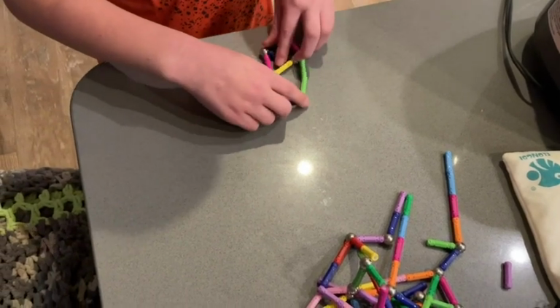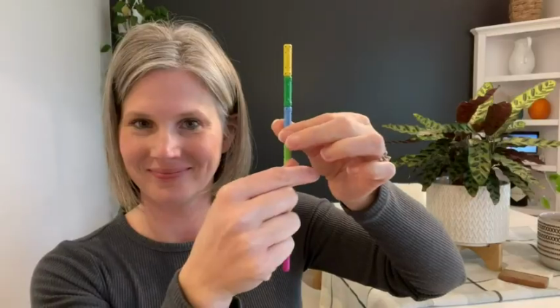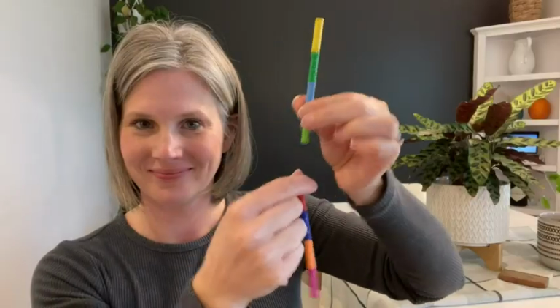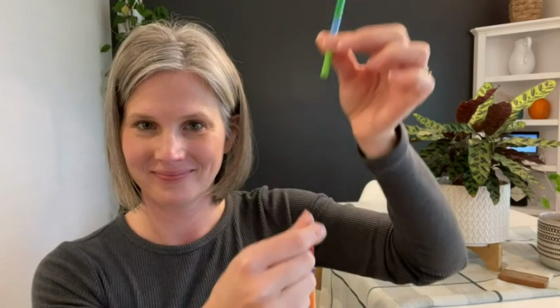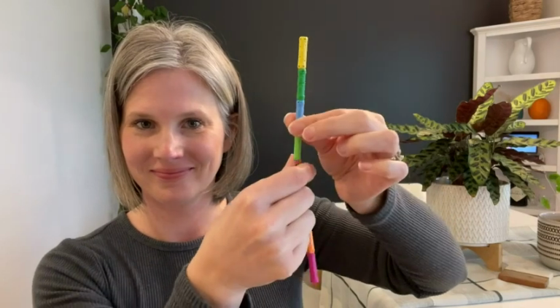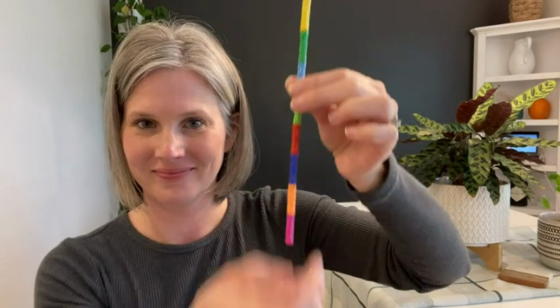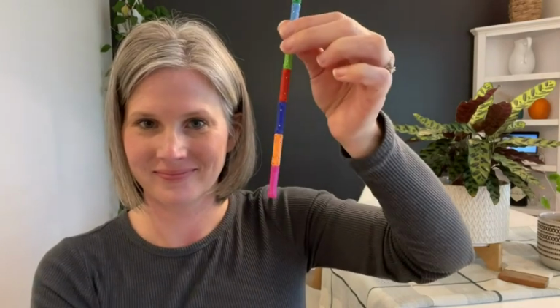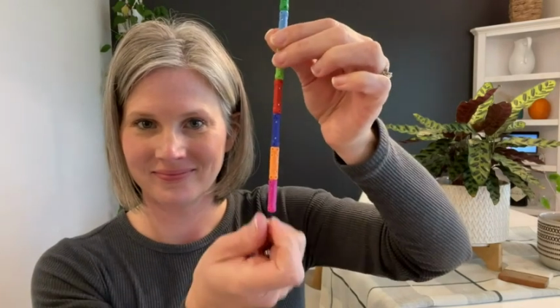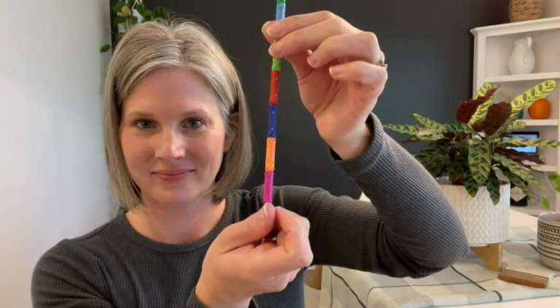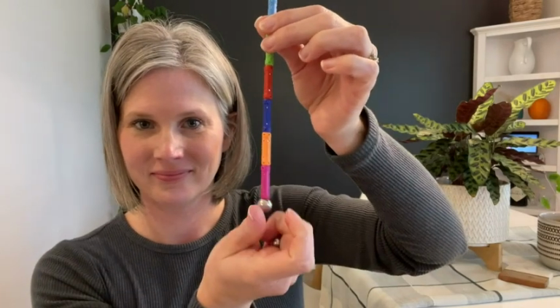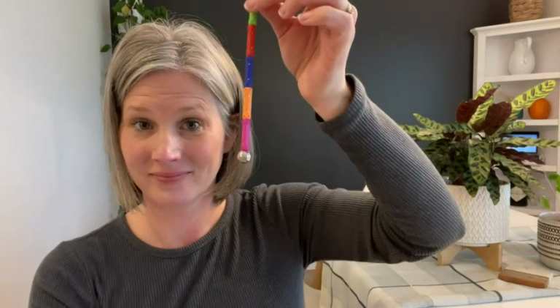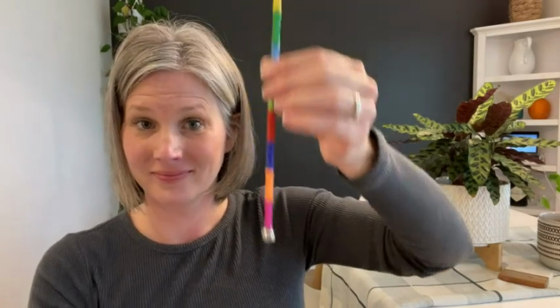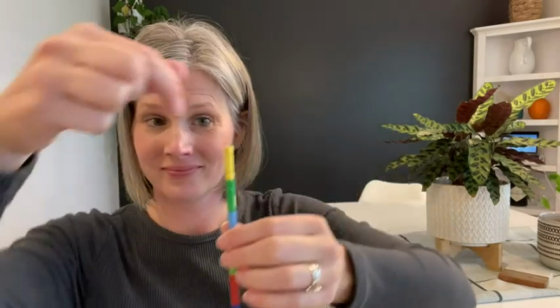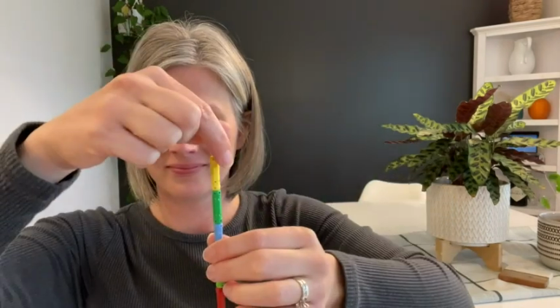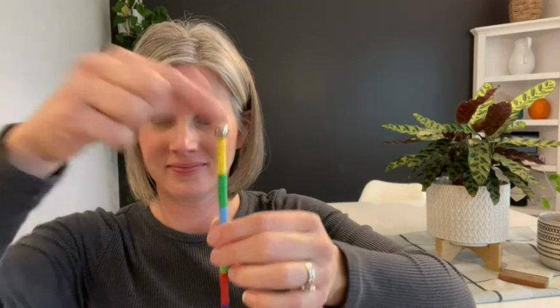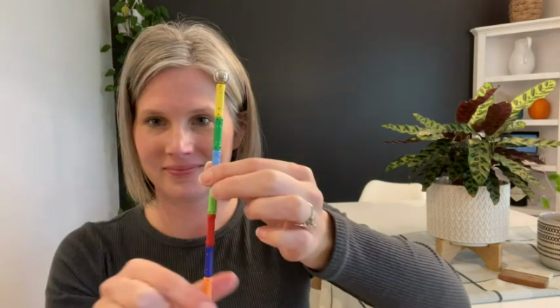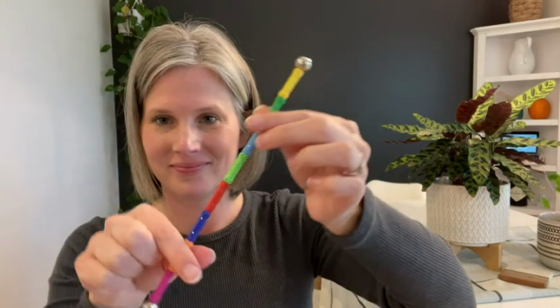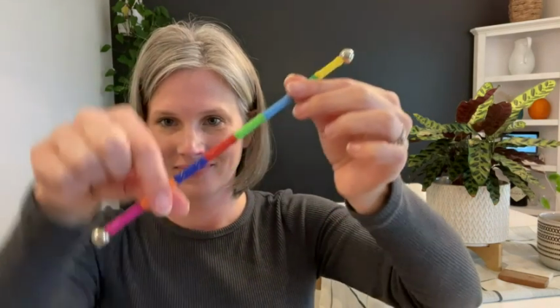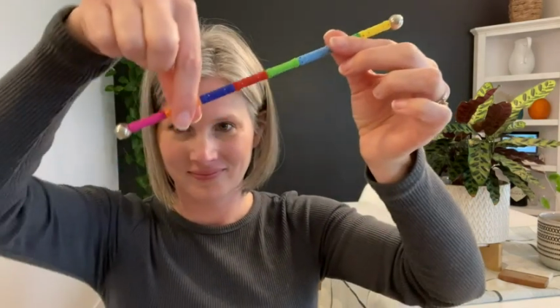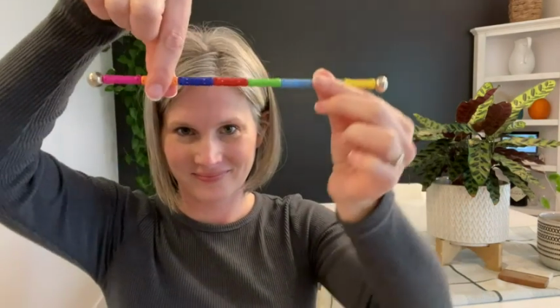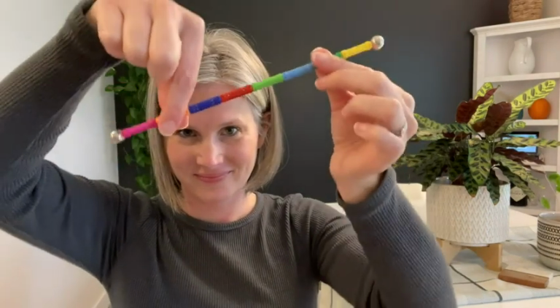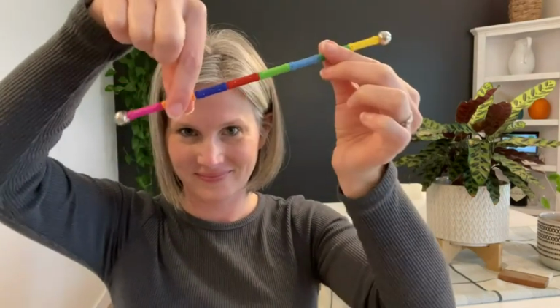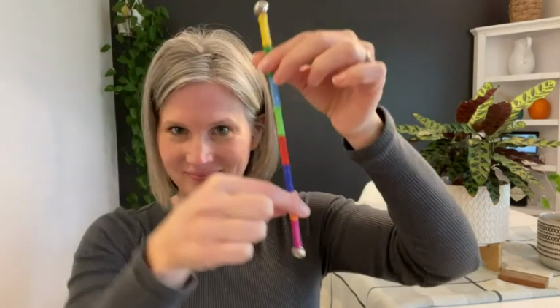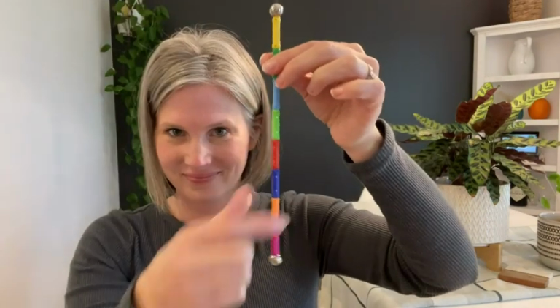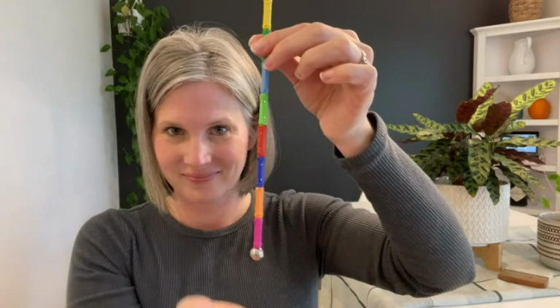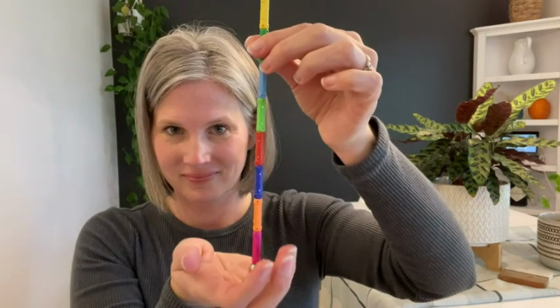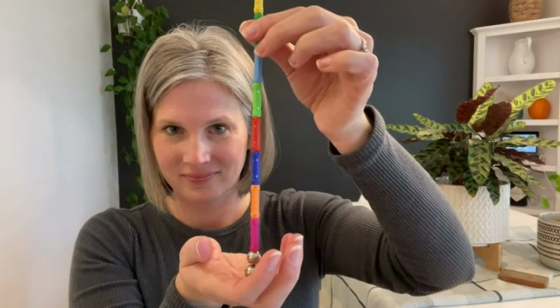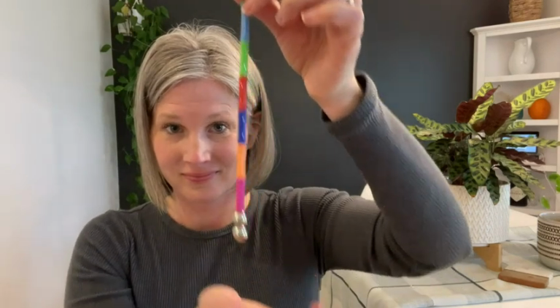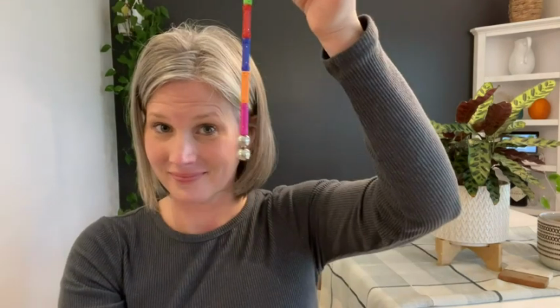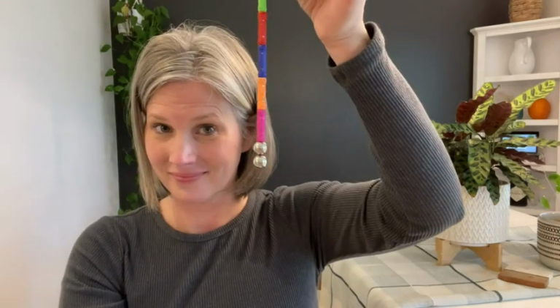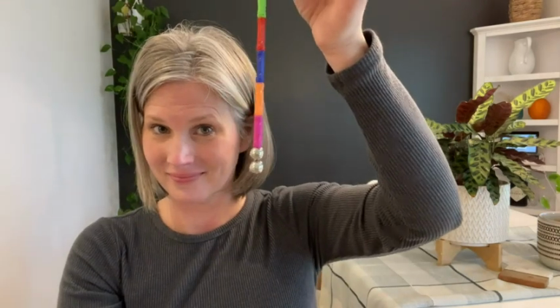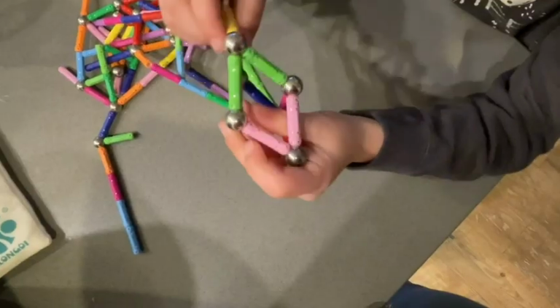The magnets are really strong. If you've had any kind of magnetic building toy, you know they're not all created equal, but these we find stick together really well. It also educates your kids on how to build something structurally sound, which is fun.